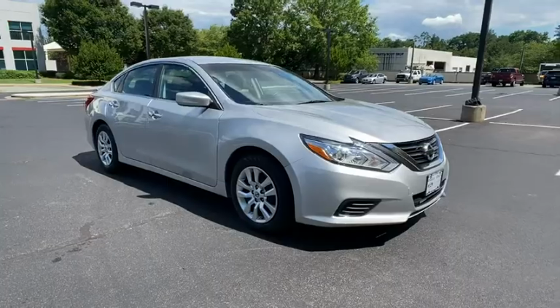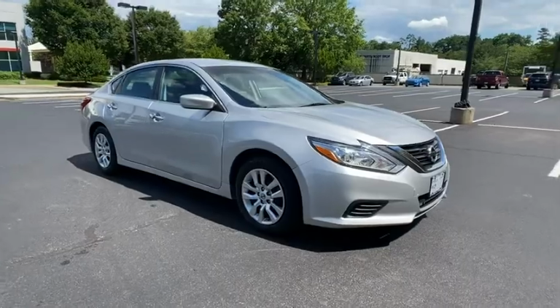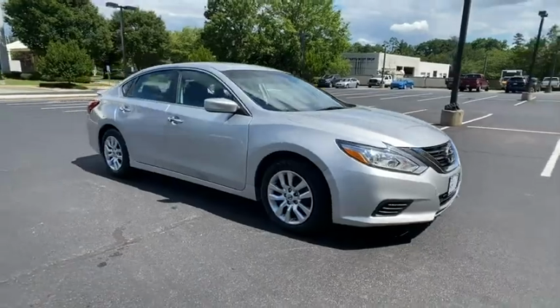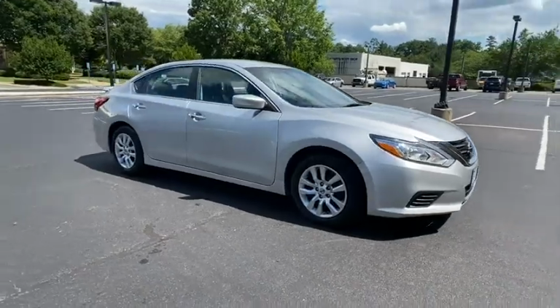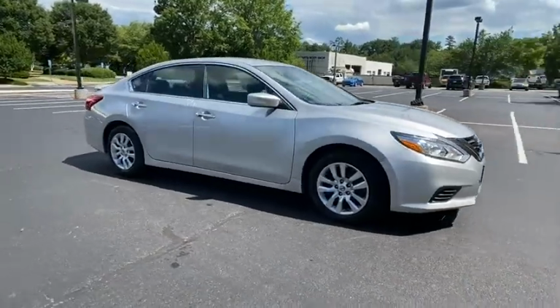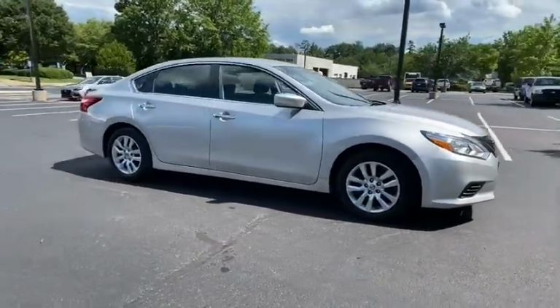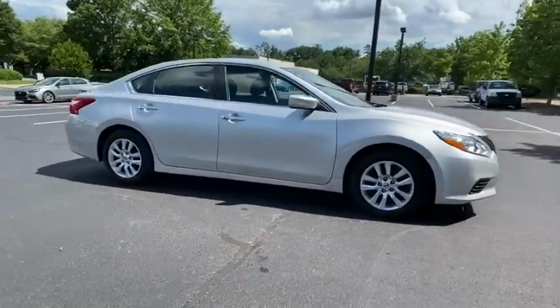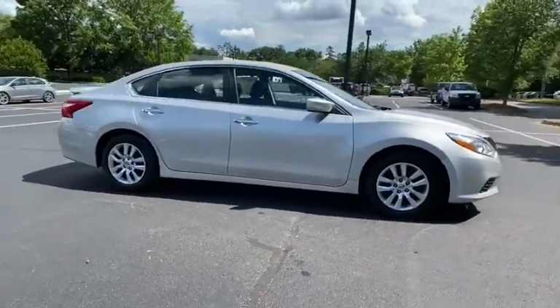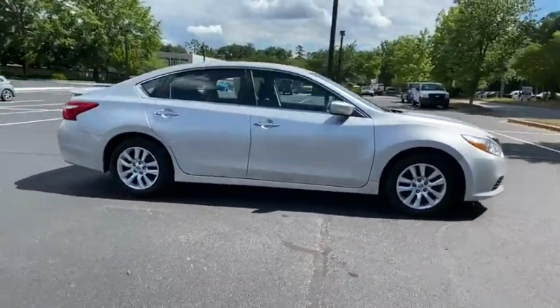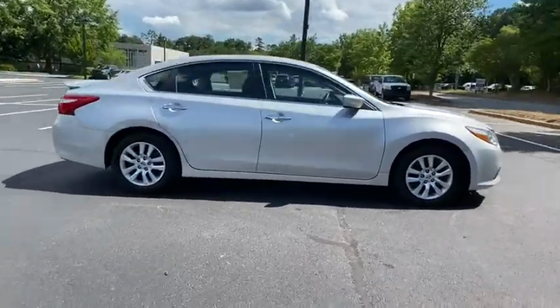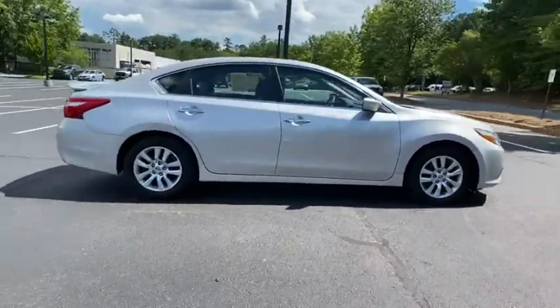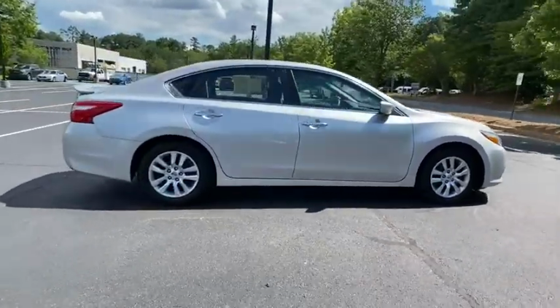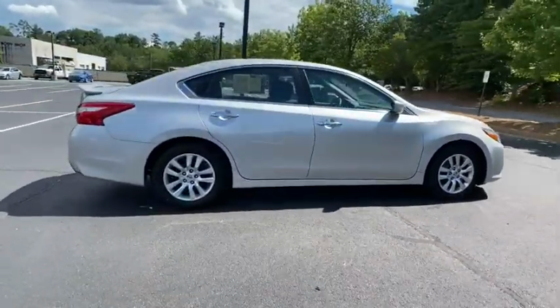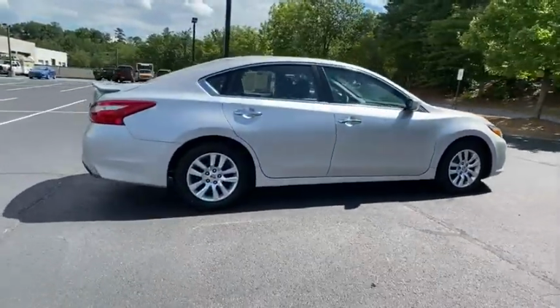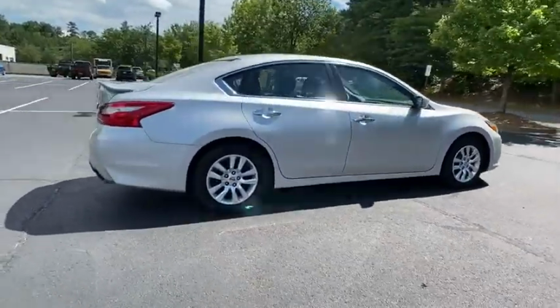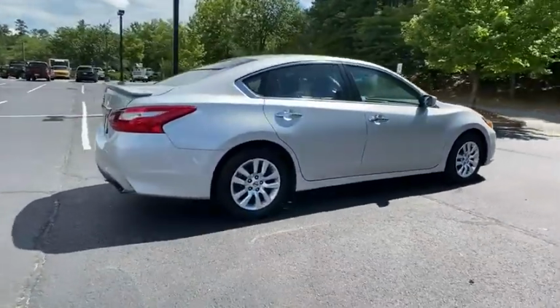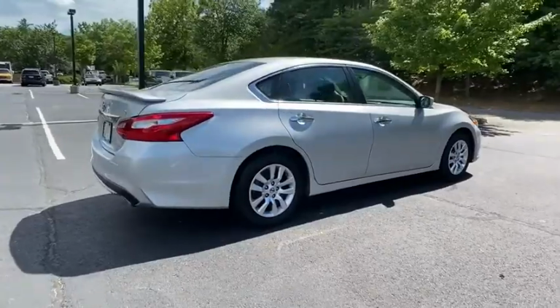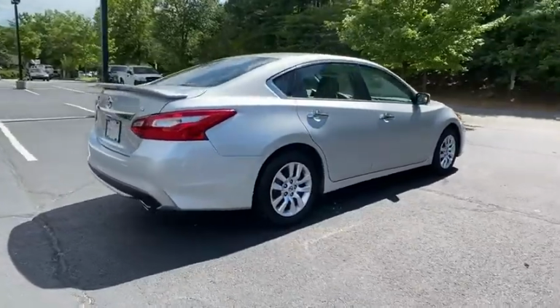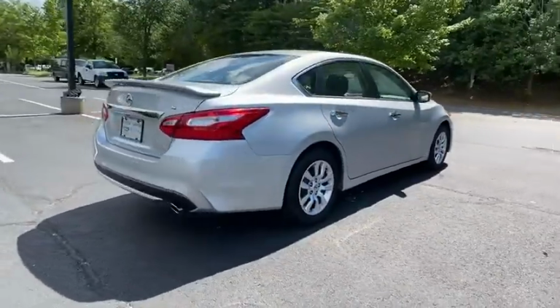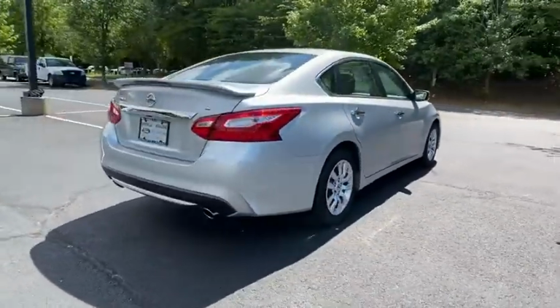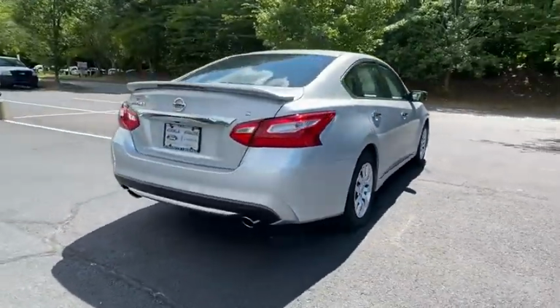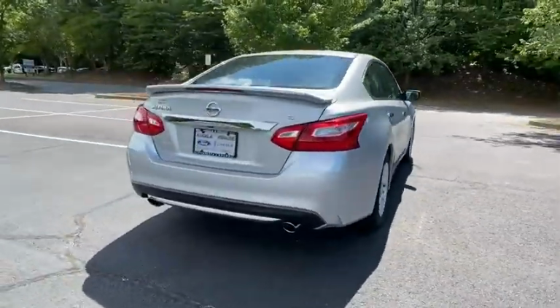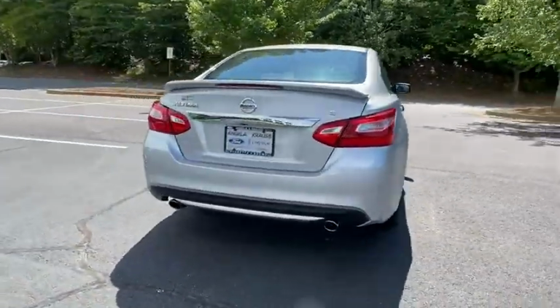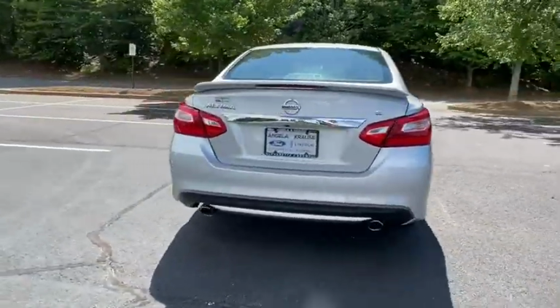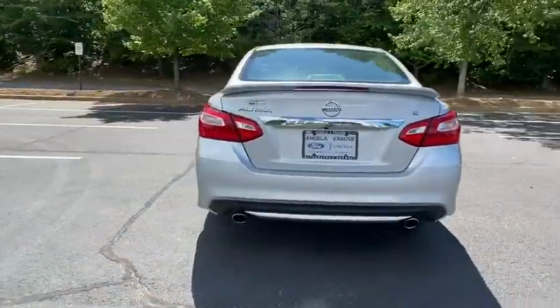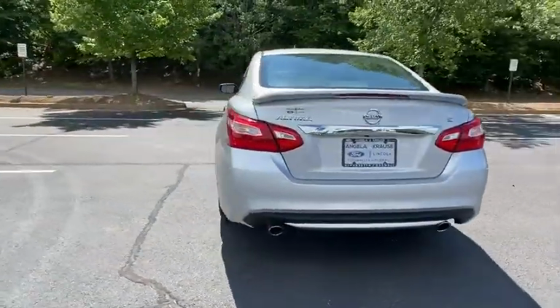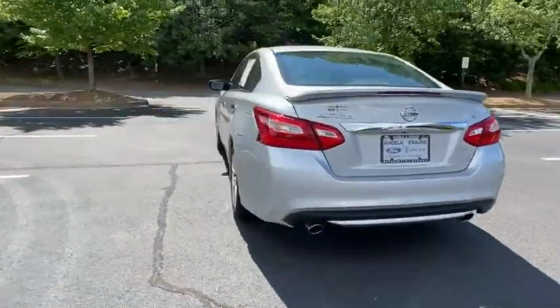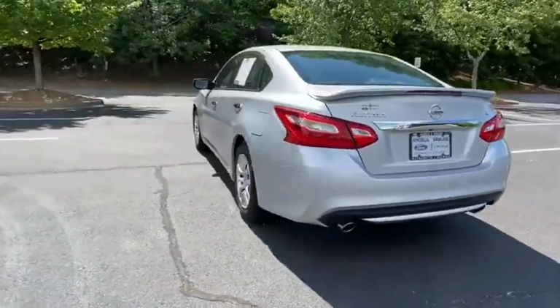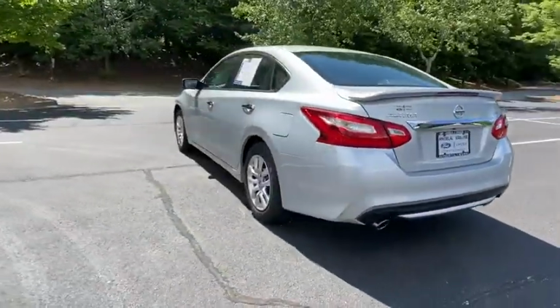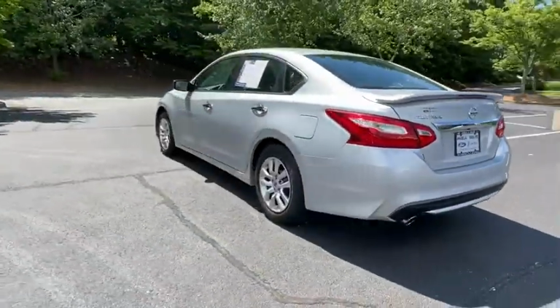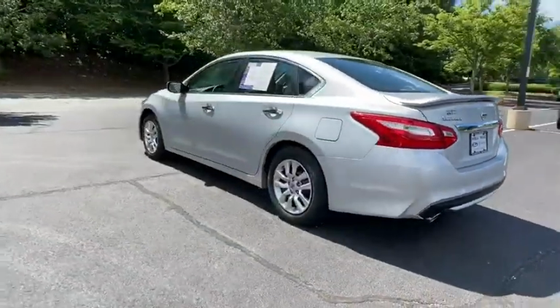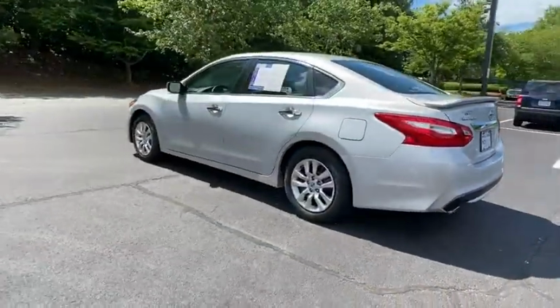Looking for the right vehicle? Check out the 2016 Nissan Altima. The Nissan Altima offers advanced features to make life easier, and most of the features come standard.